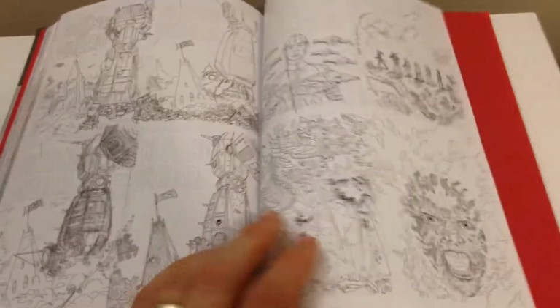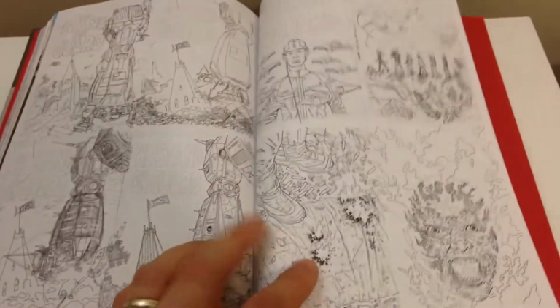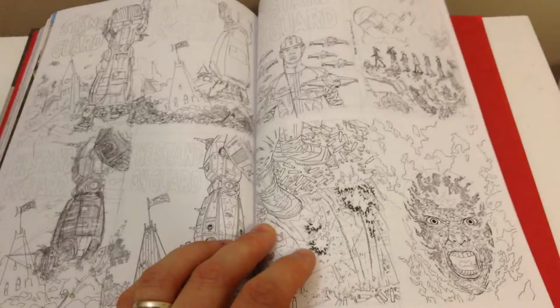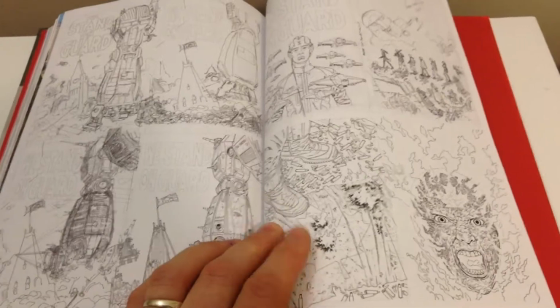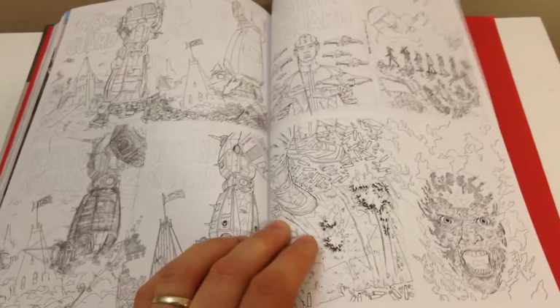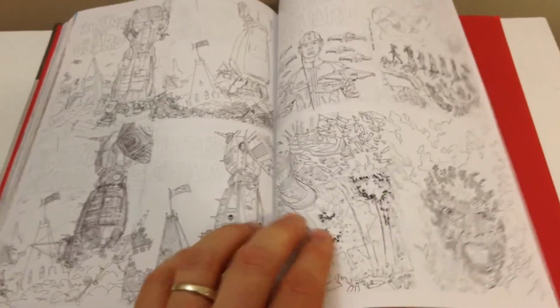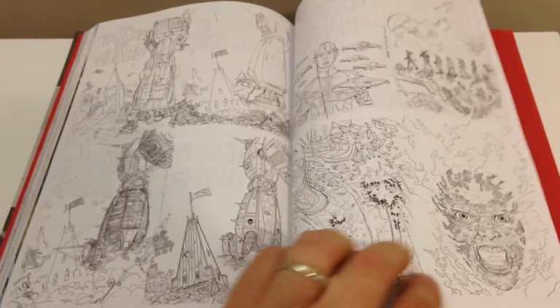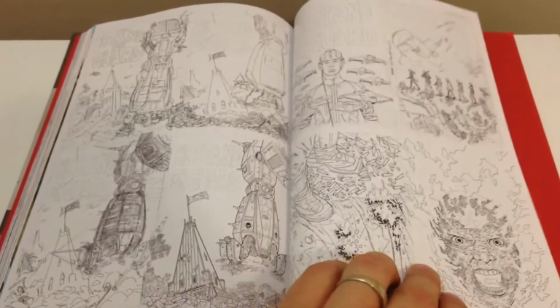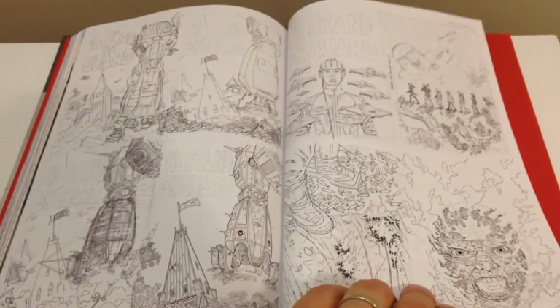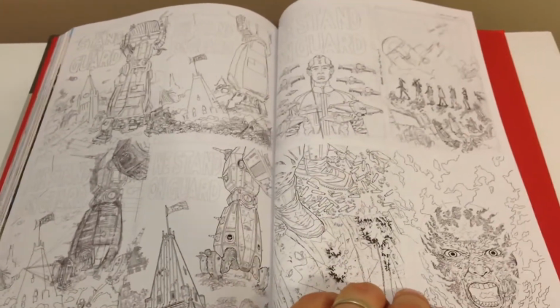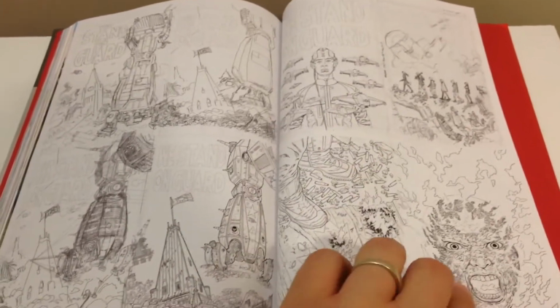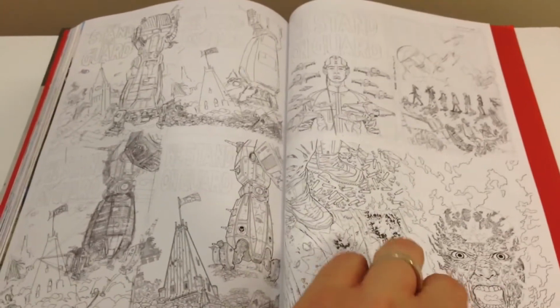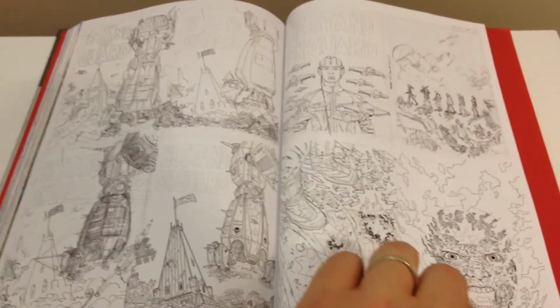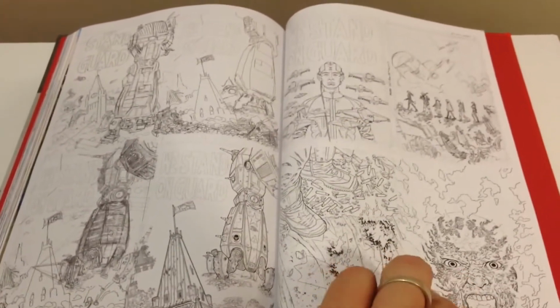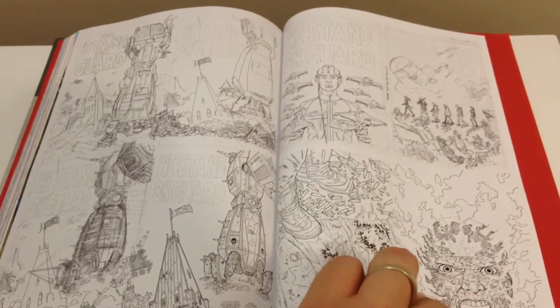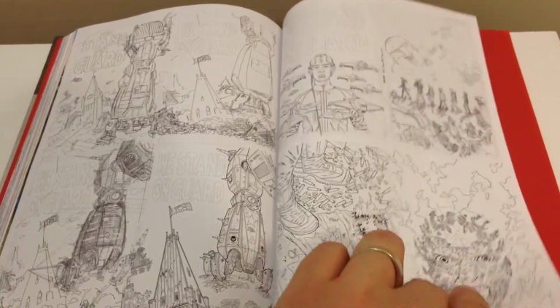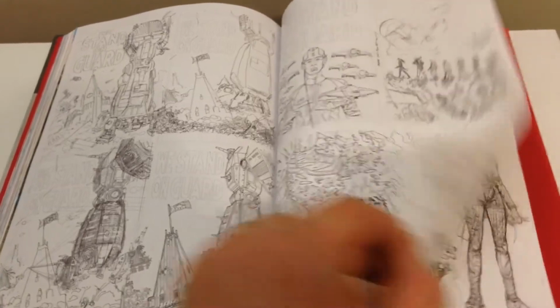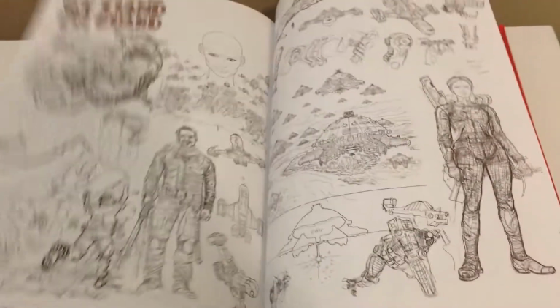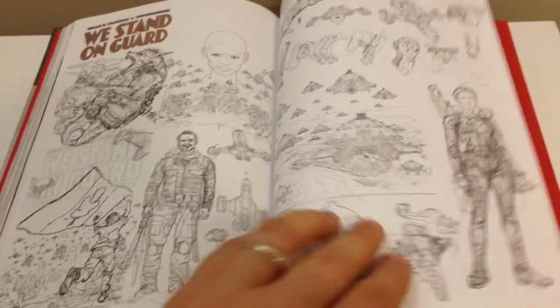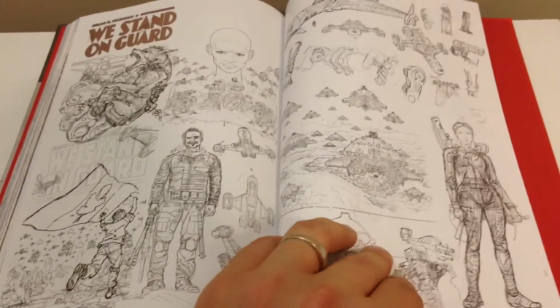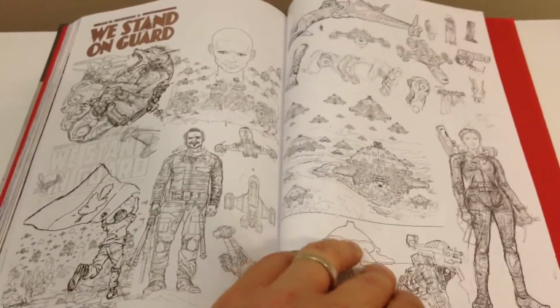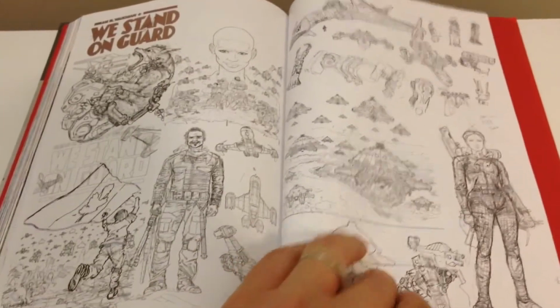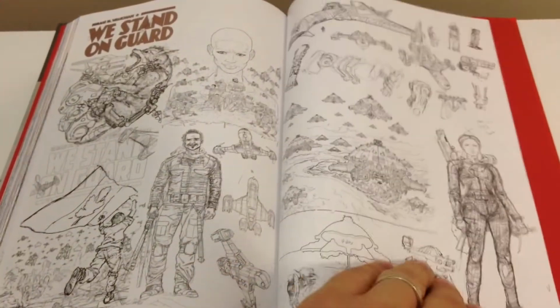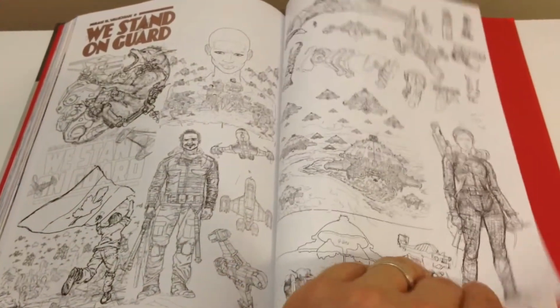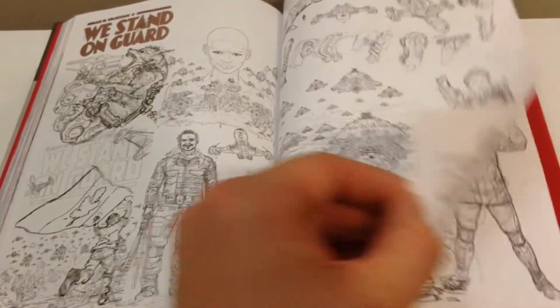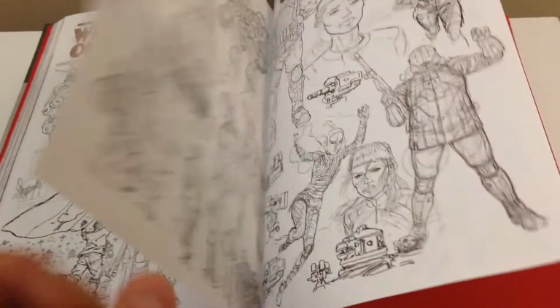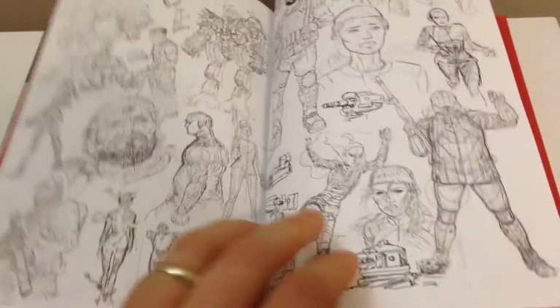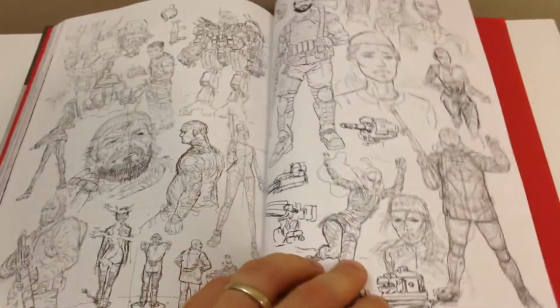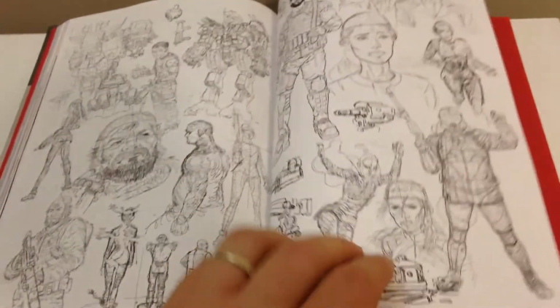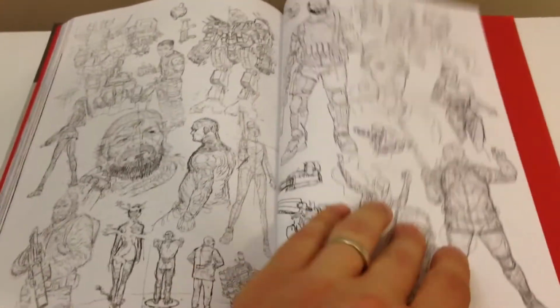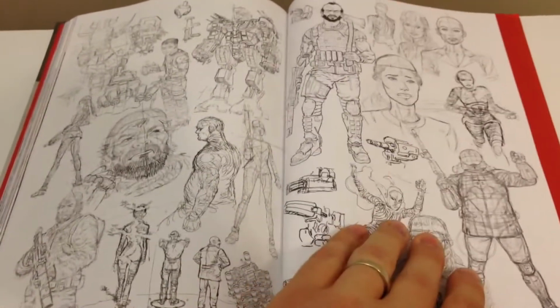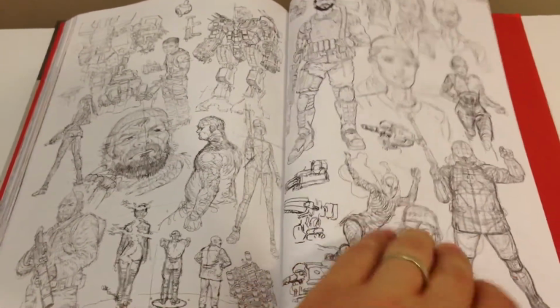Here's some of the sketchwork that's included in the deluxe edition. I like seeing this kind of stuff in books.